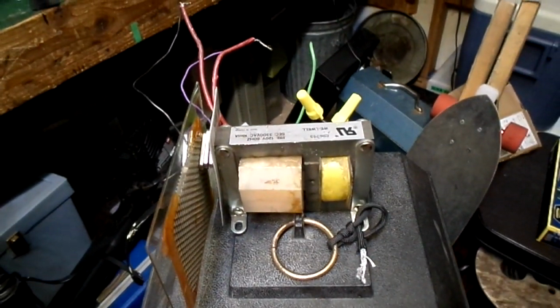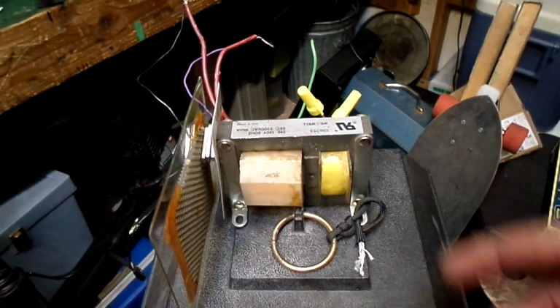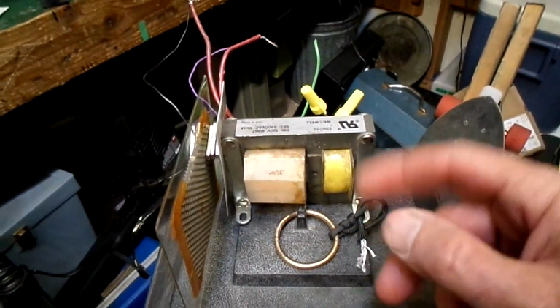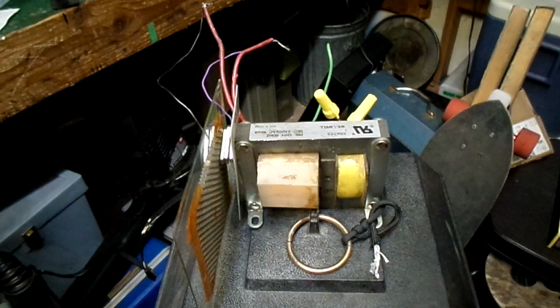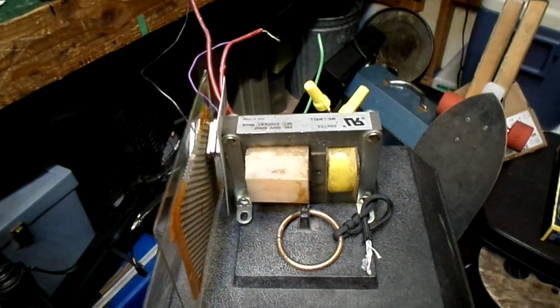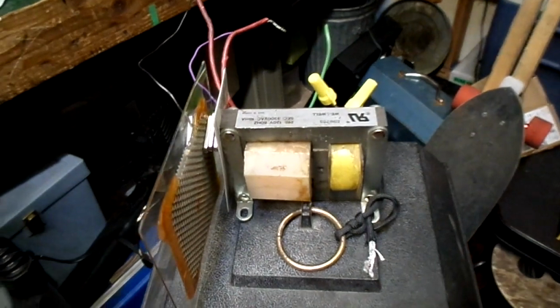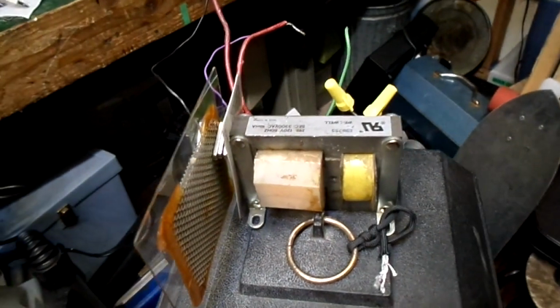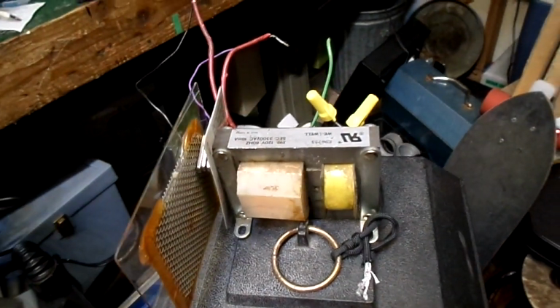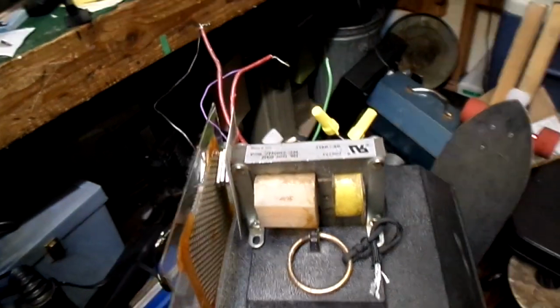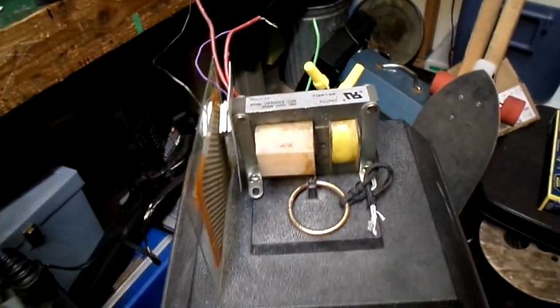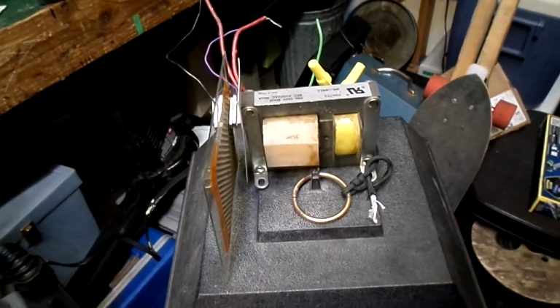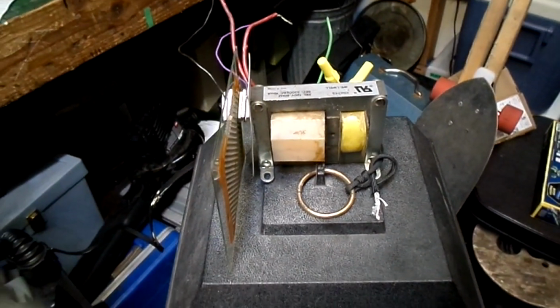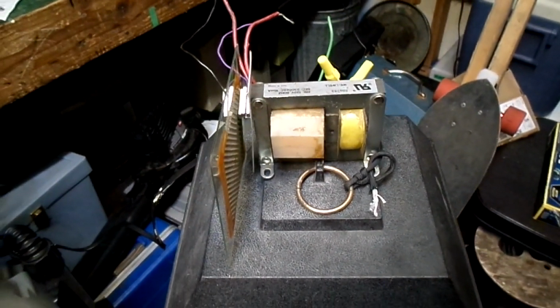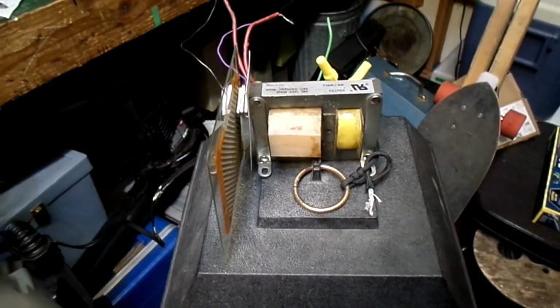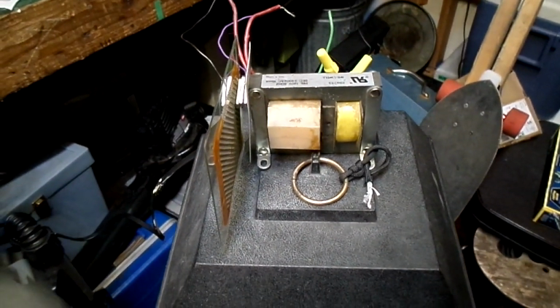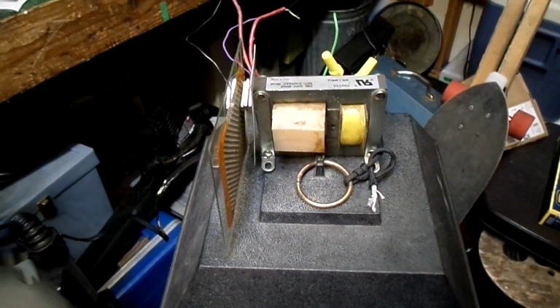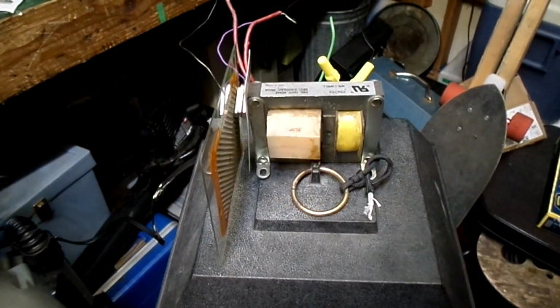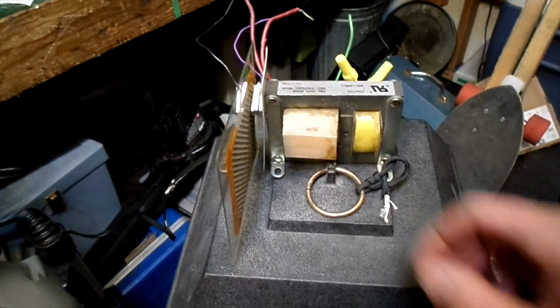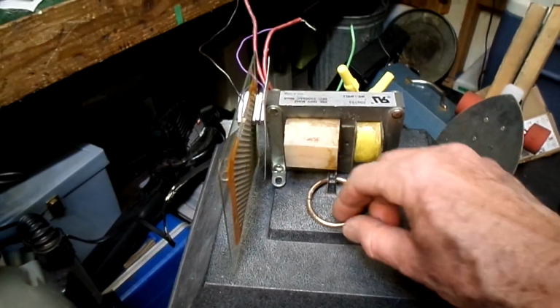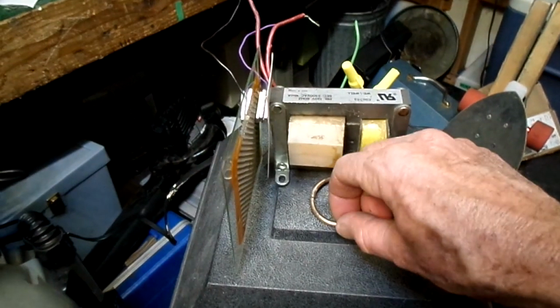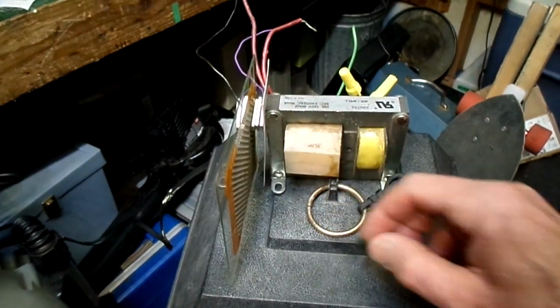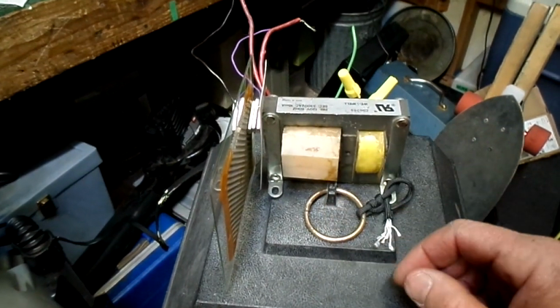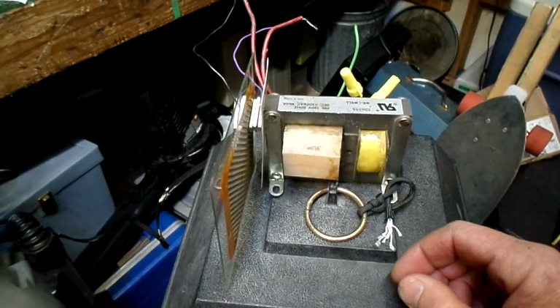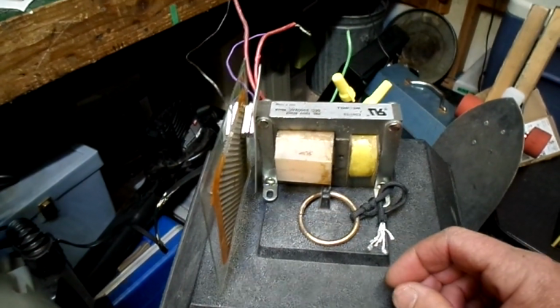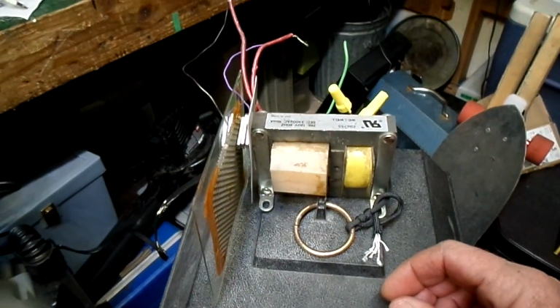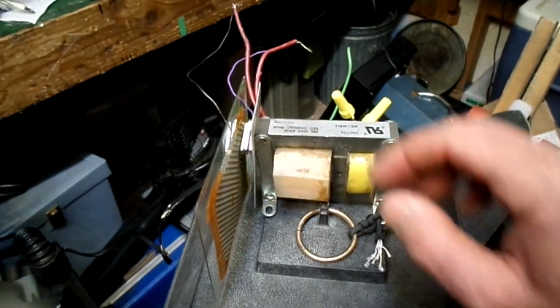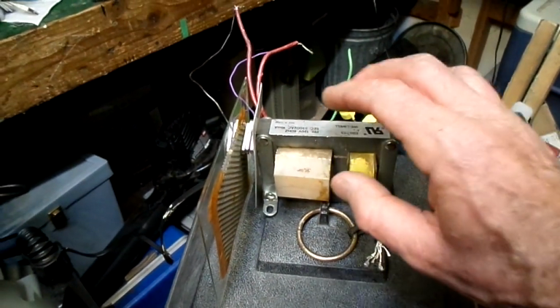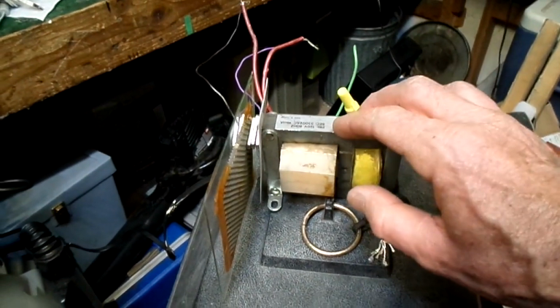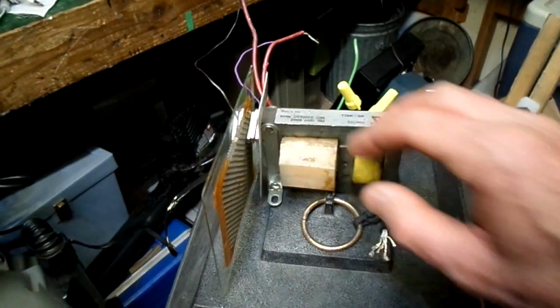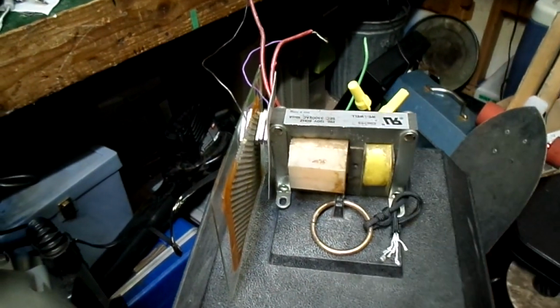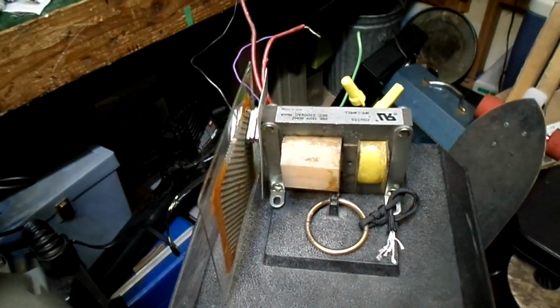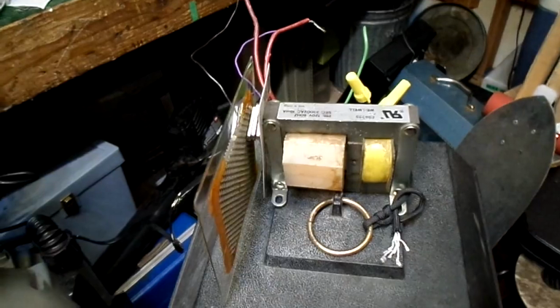I know some people like to experiment with microwave transformers — those are extremely dangerous. They'll put out up to half an amp, and at half an amp at a high enough voltage, that can kill you dead real quick.